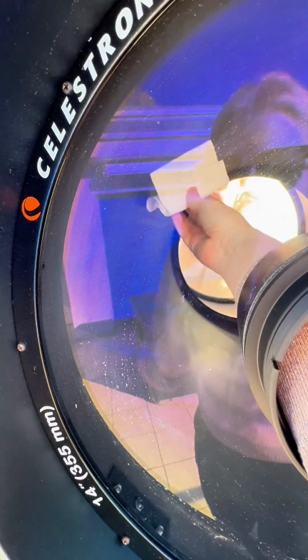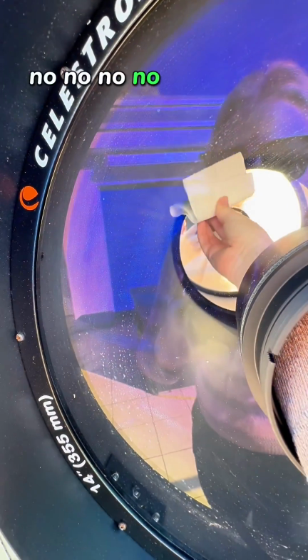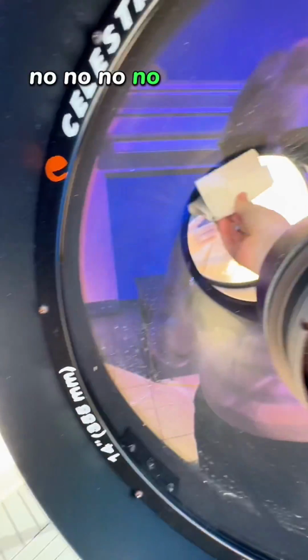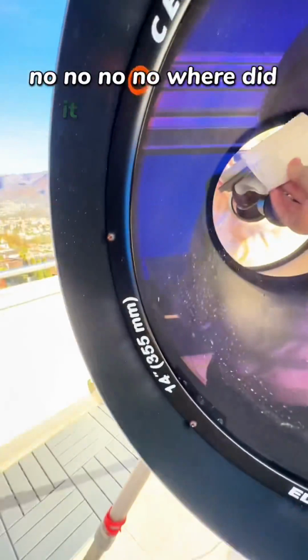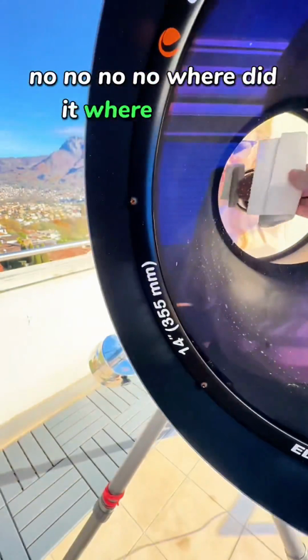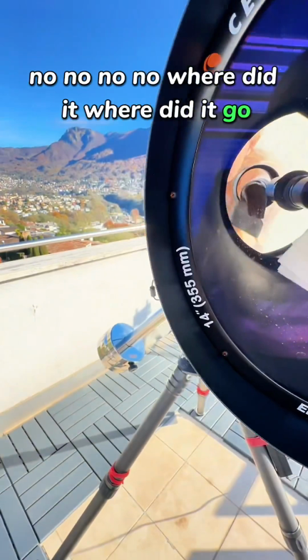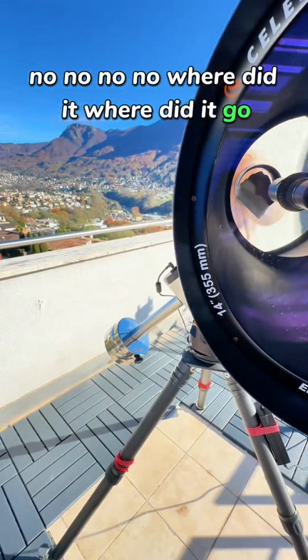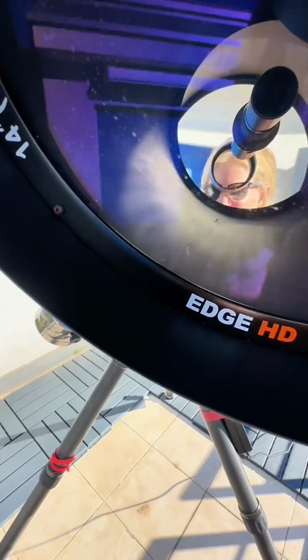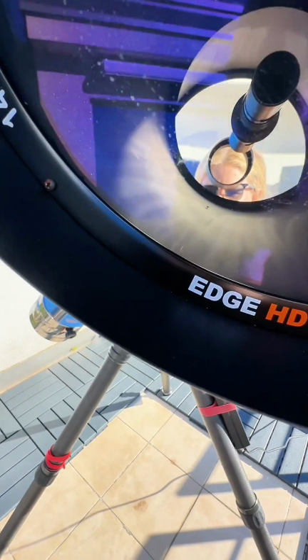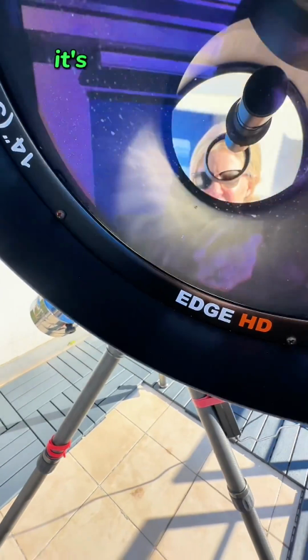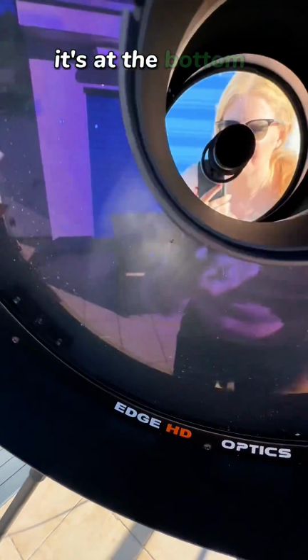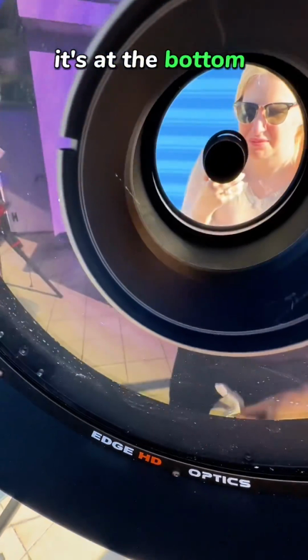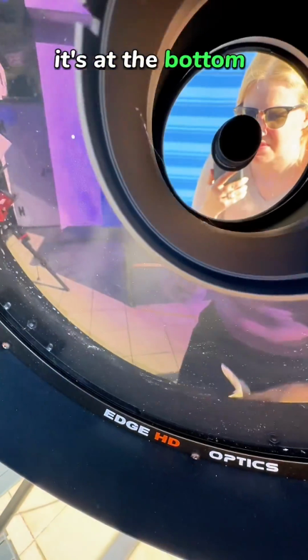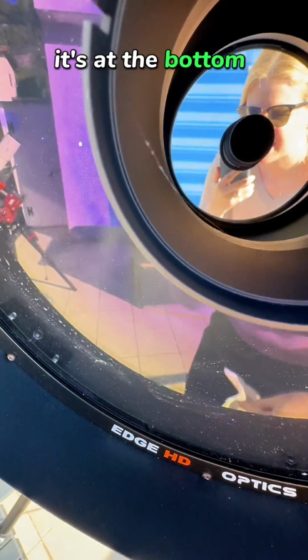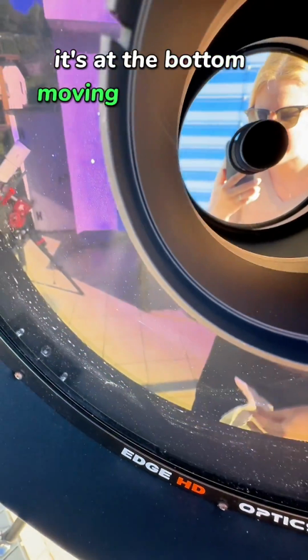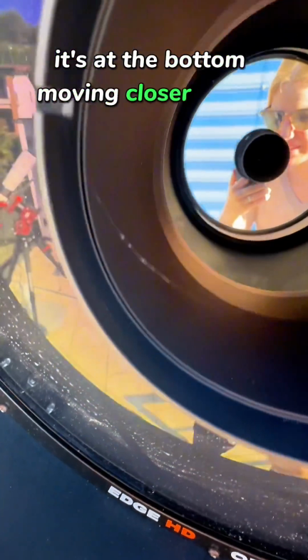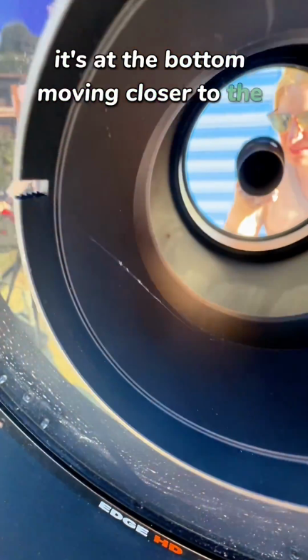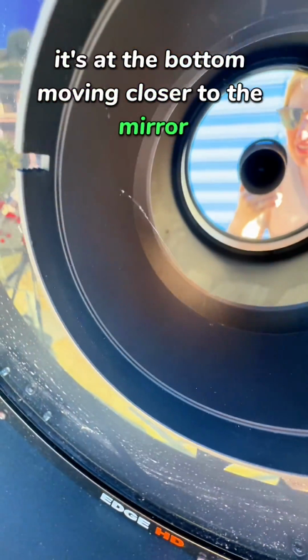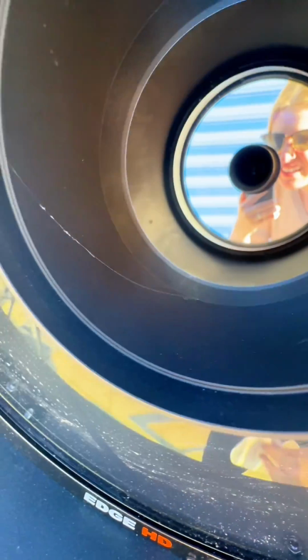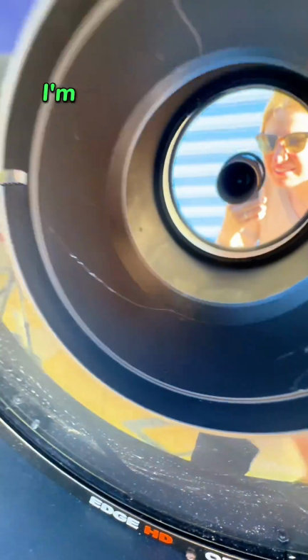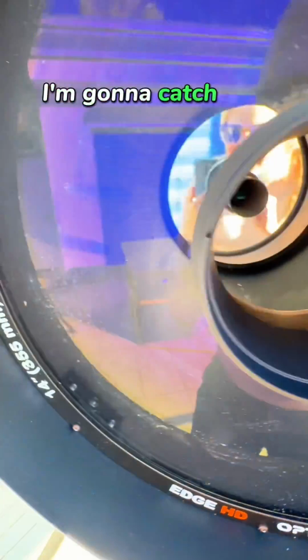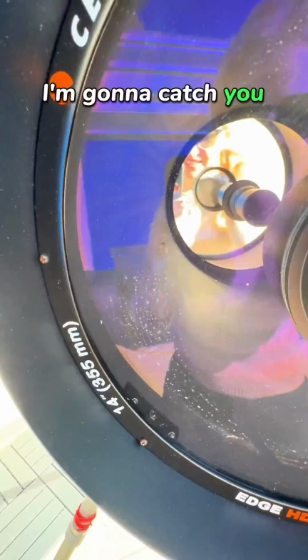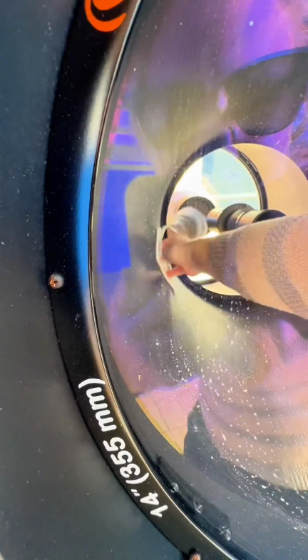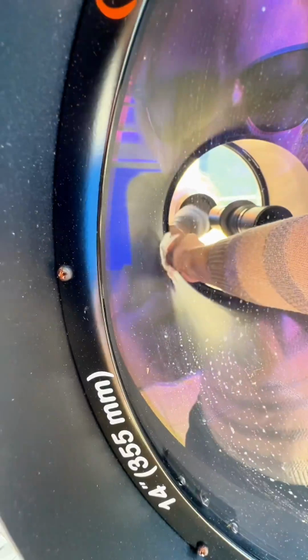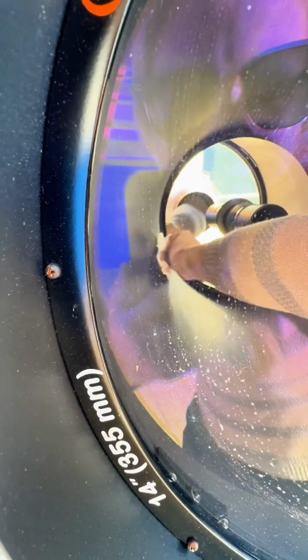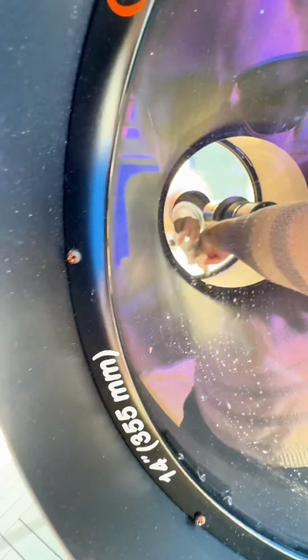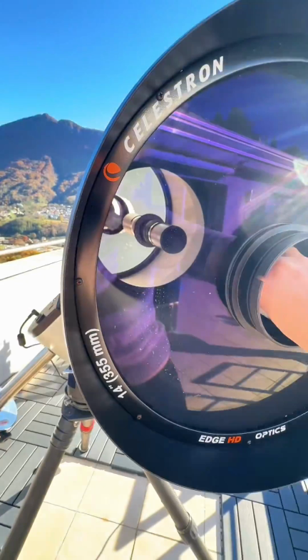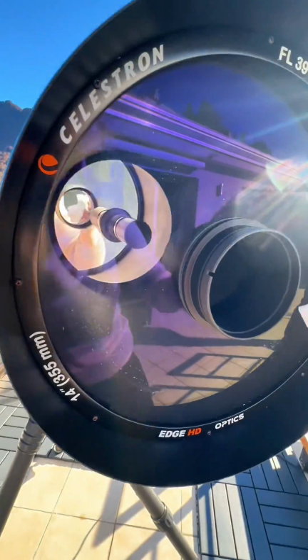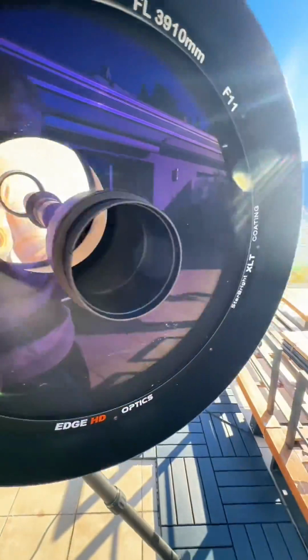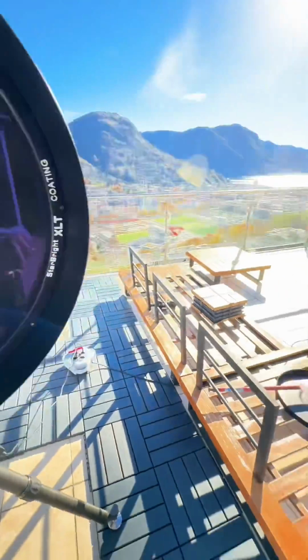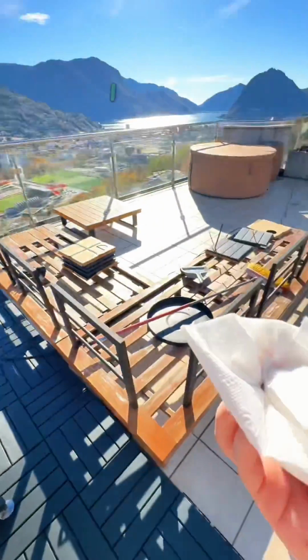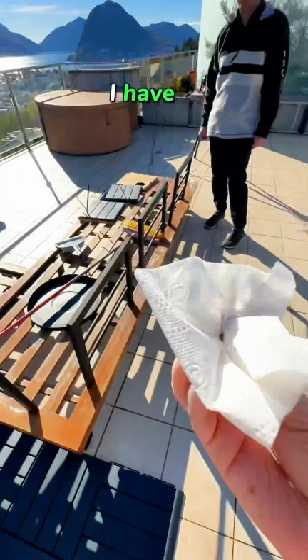No no no no — where did it go? It's at the bottom, moving closer to the mirror. I'm gonna catch you. I have it.